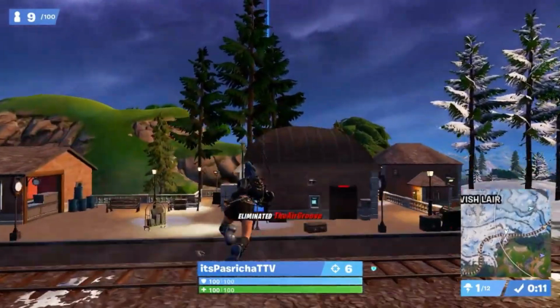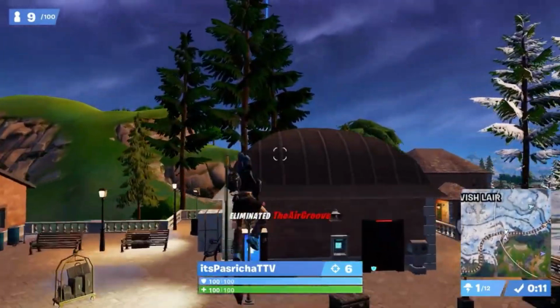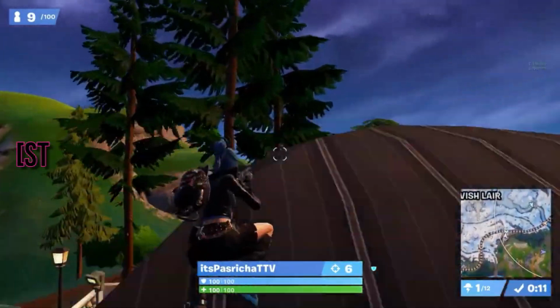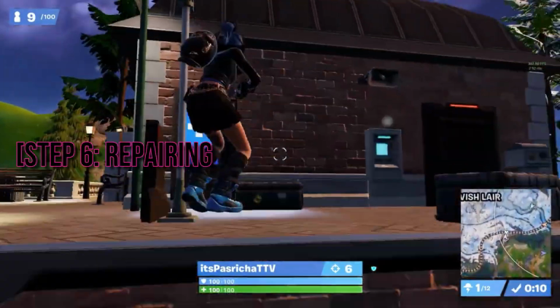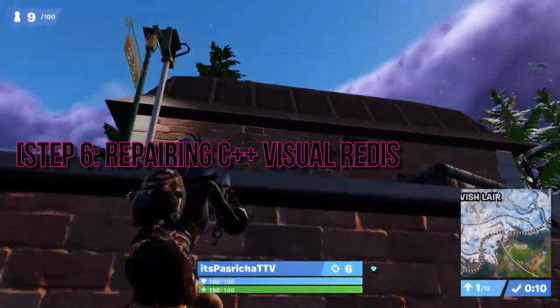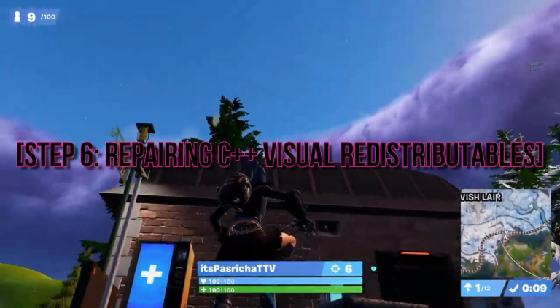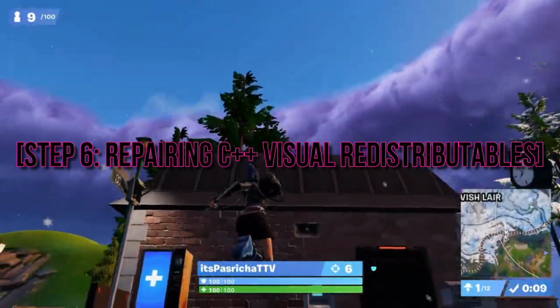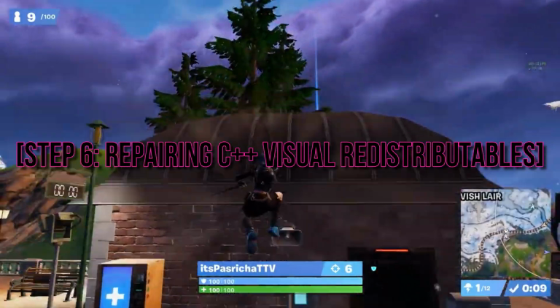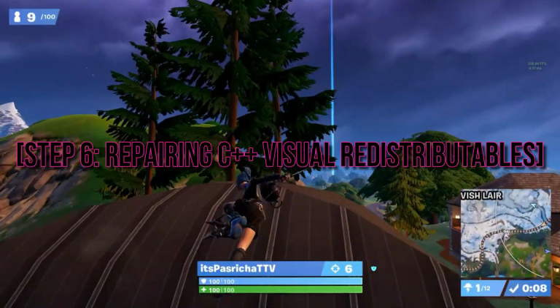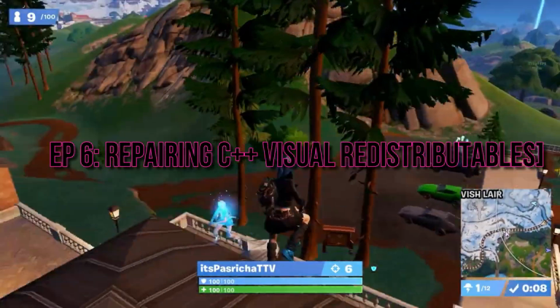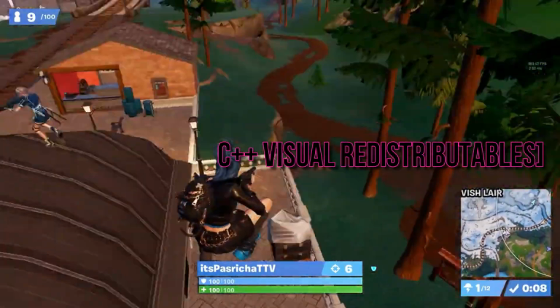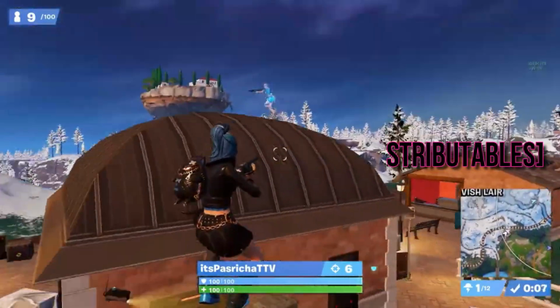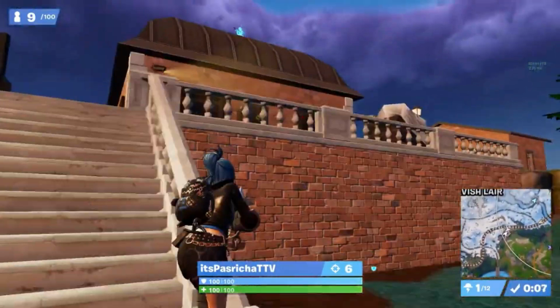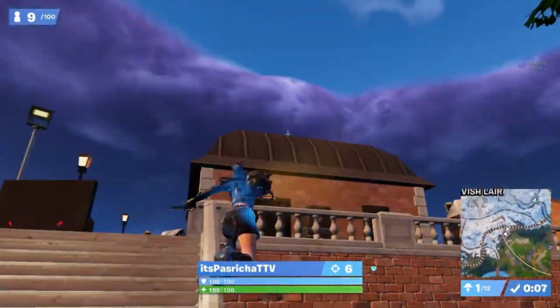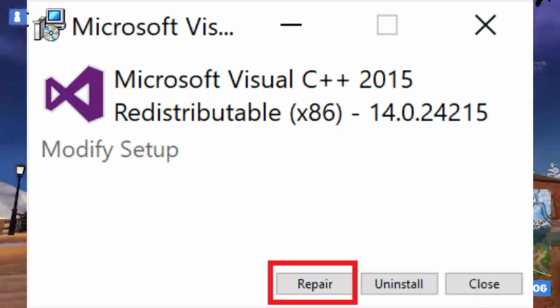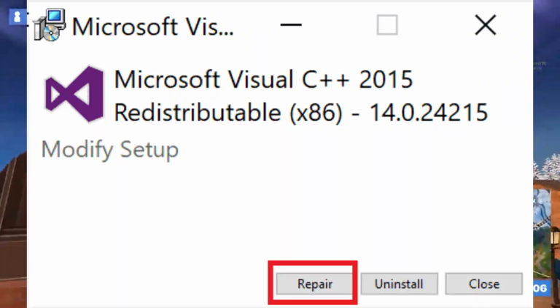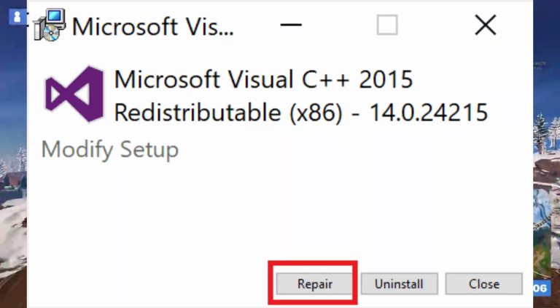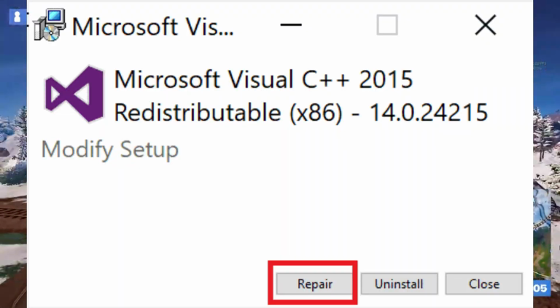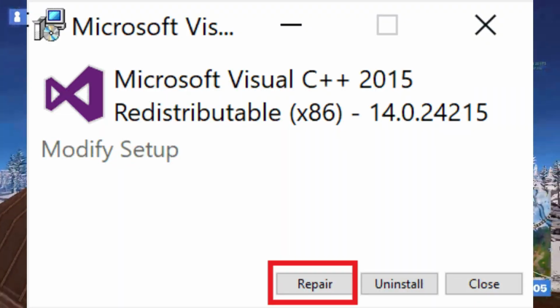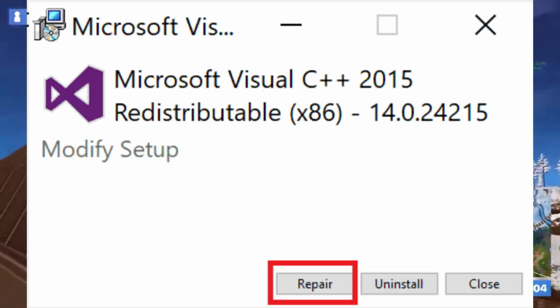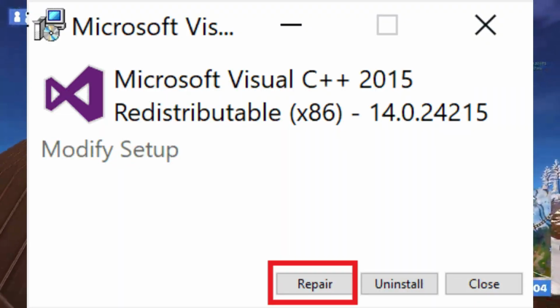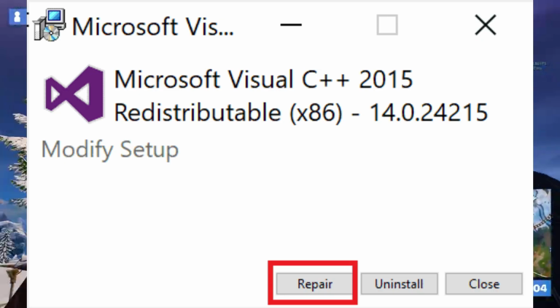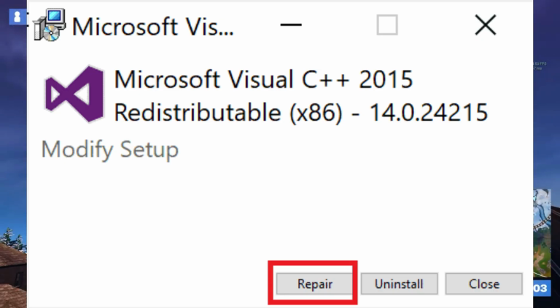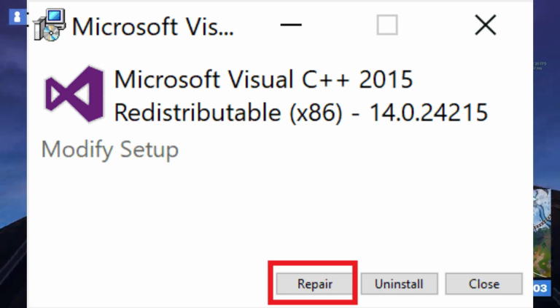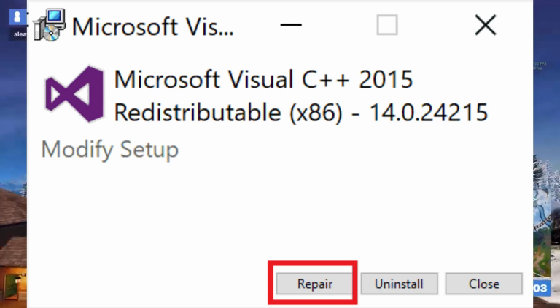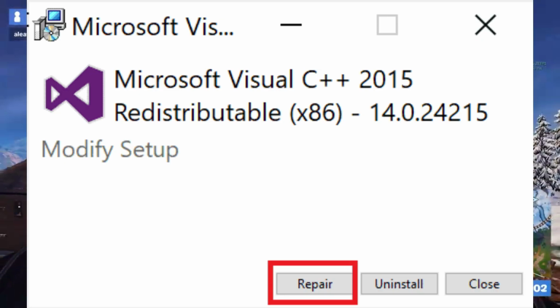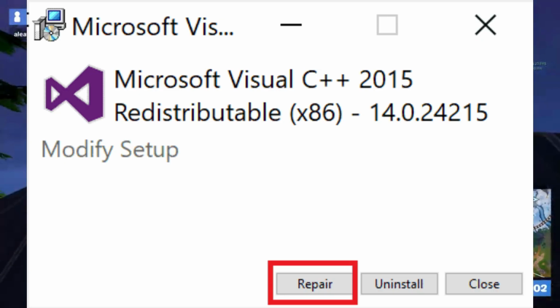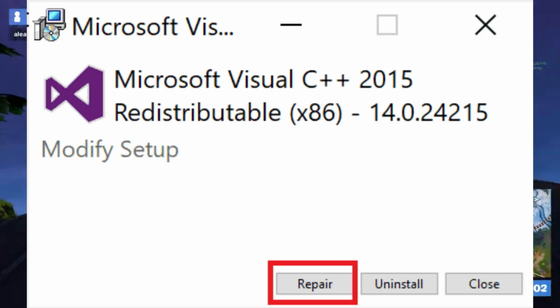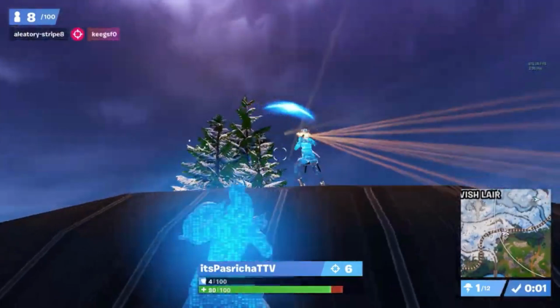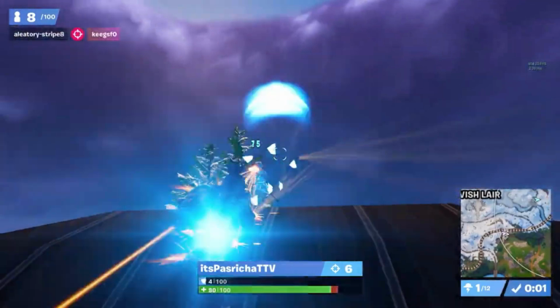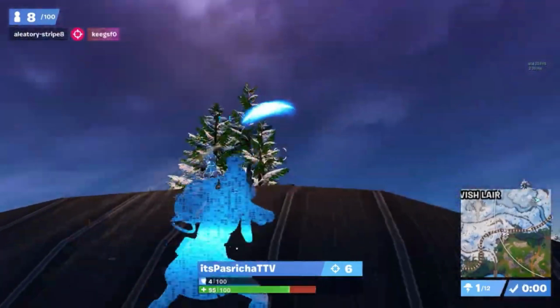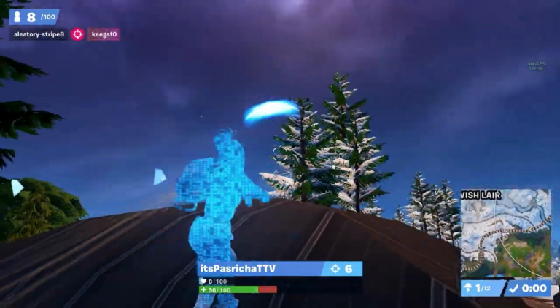Next up, let's talk about C++ Visual Redistributables. C++ Redistributables are like the backbone of many games. Repair them to ensure Fortnite has a solid foundation to work with.